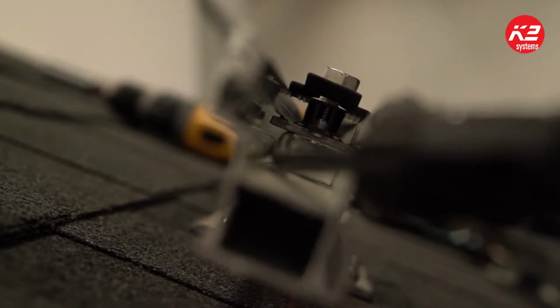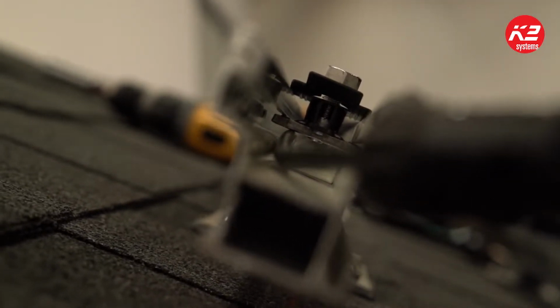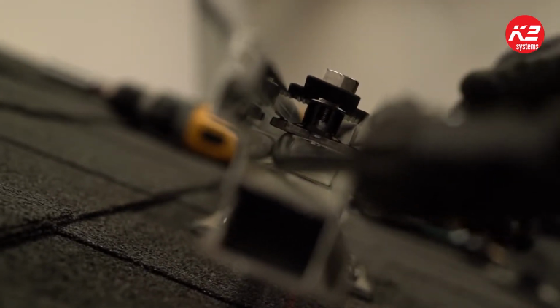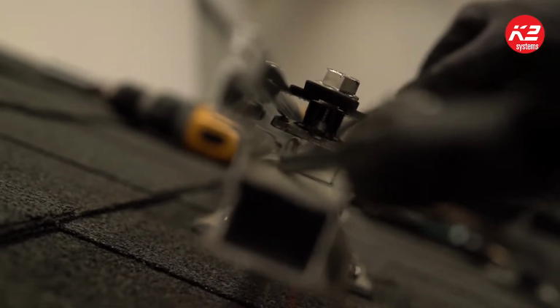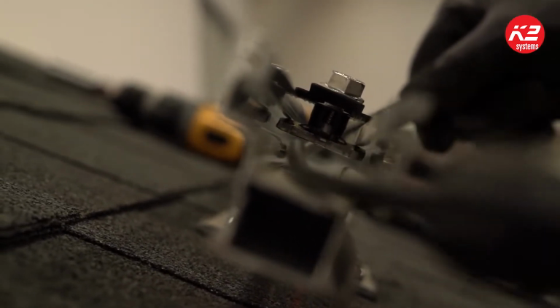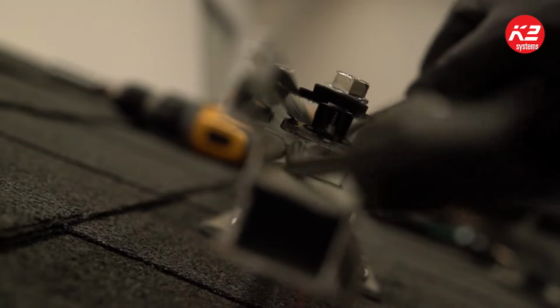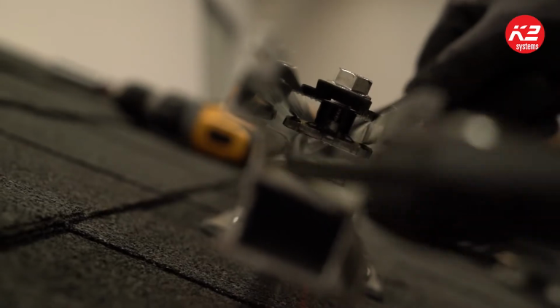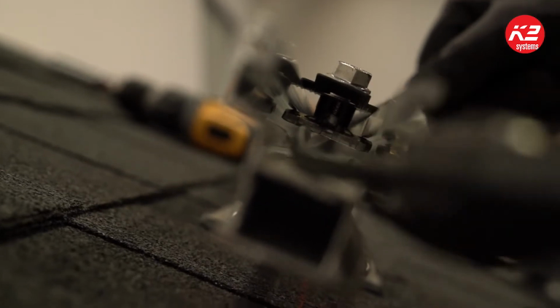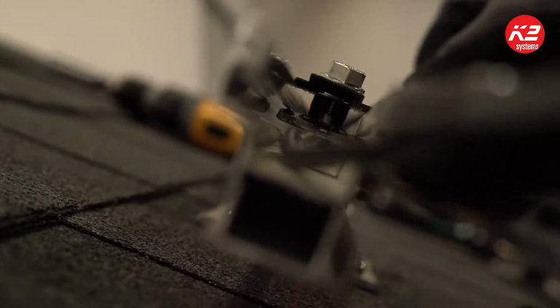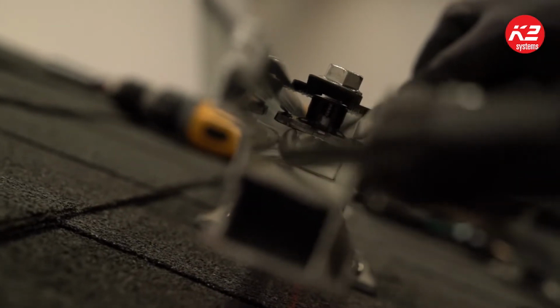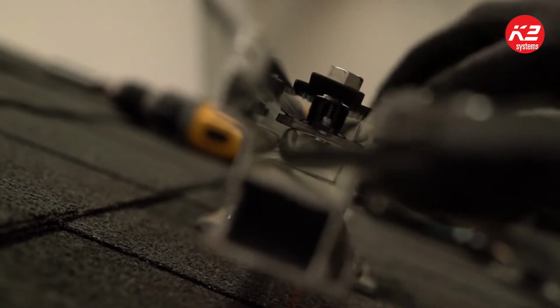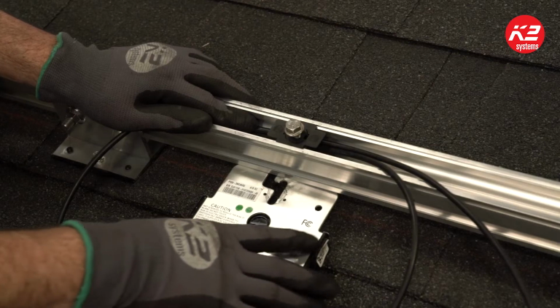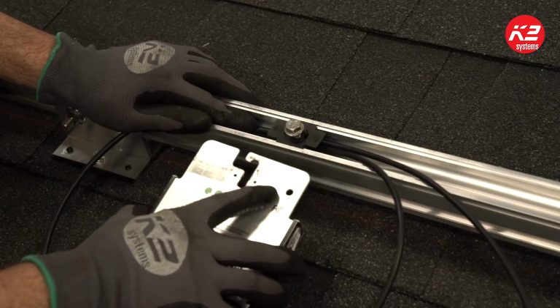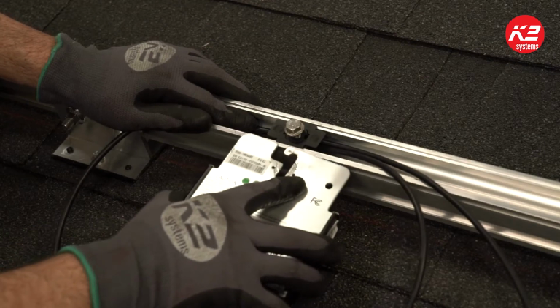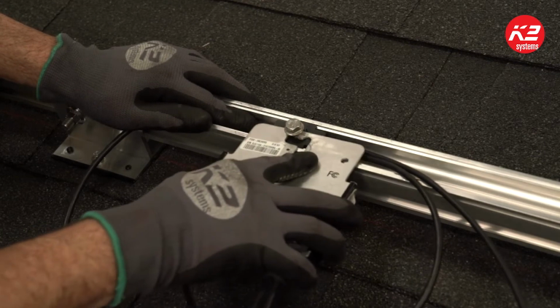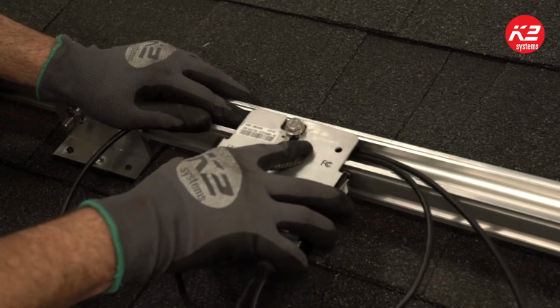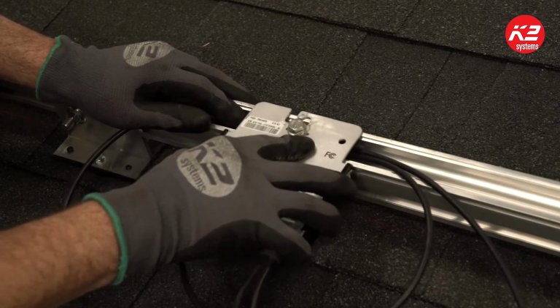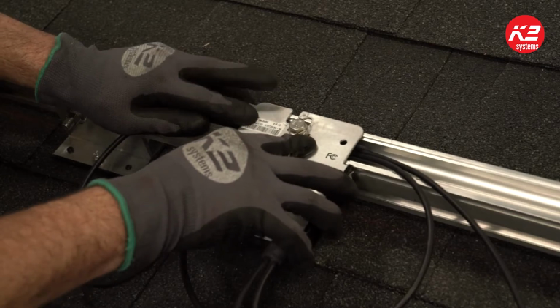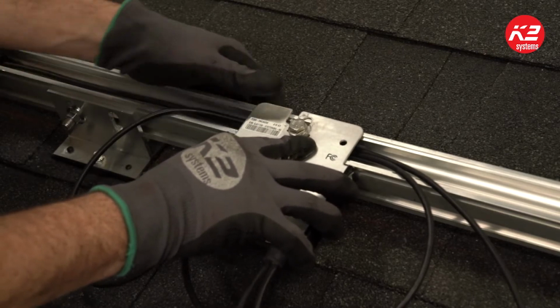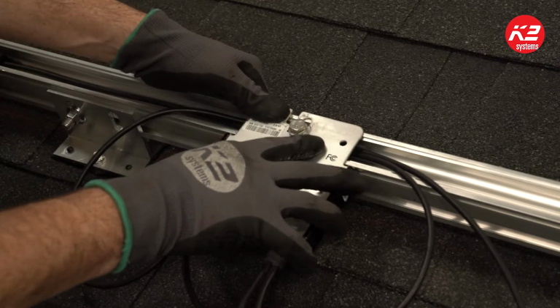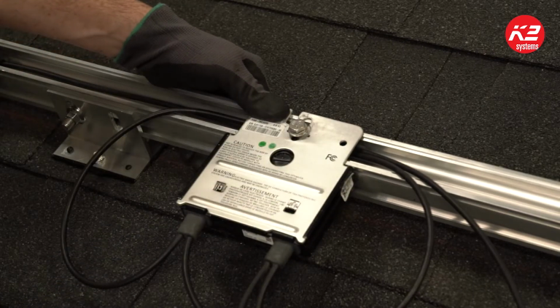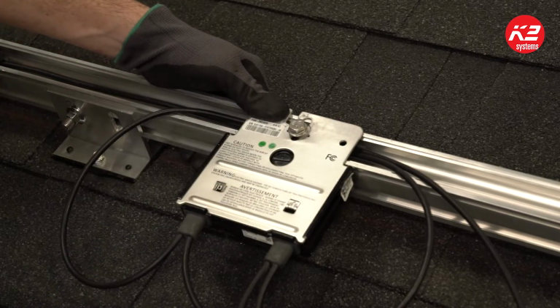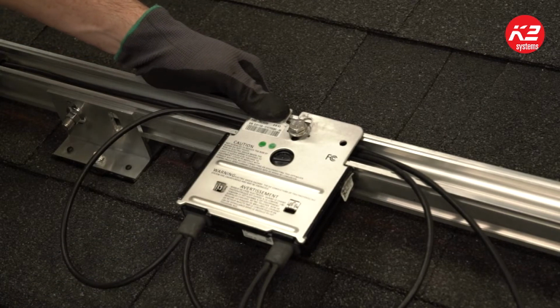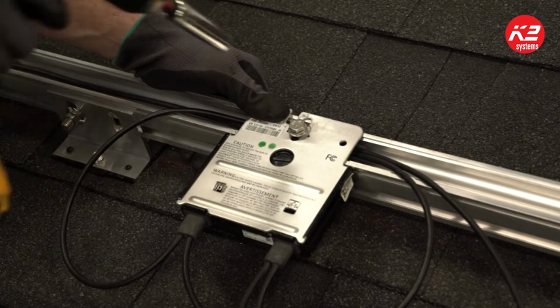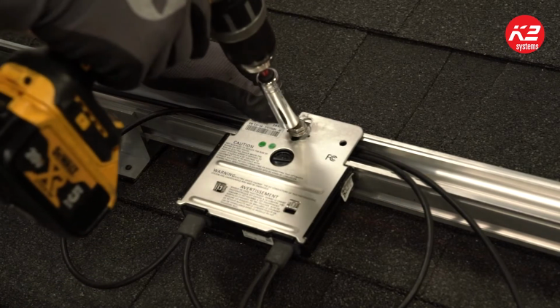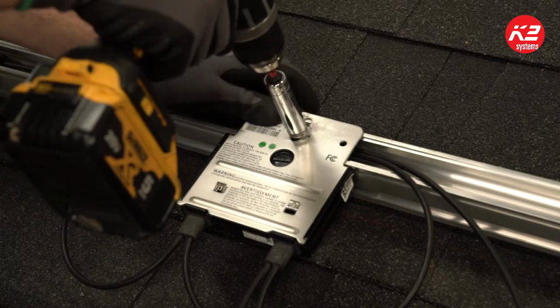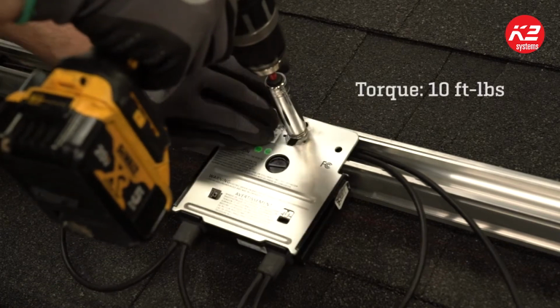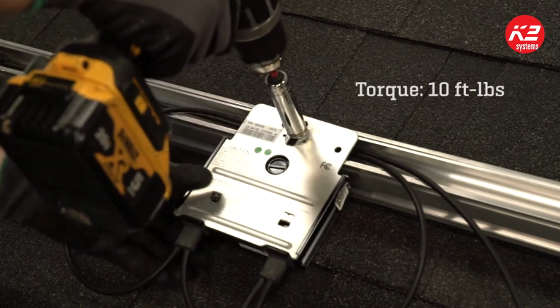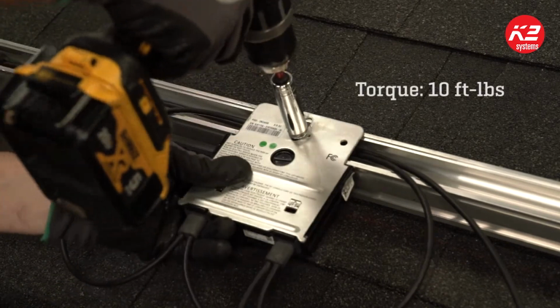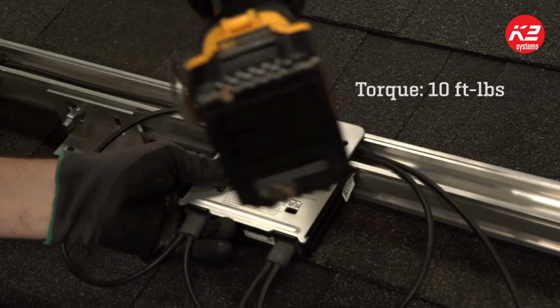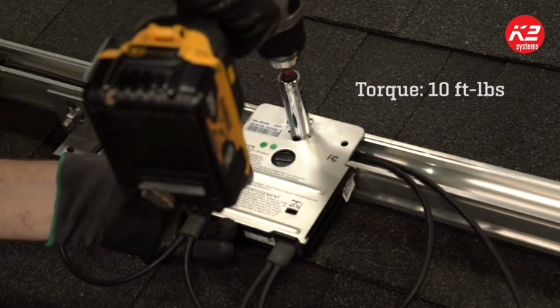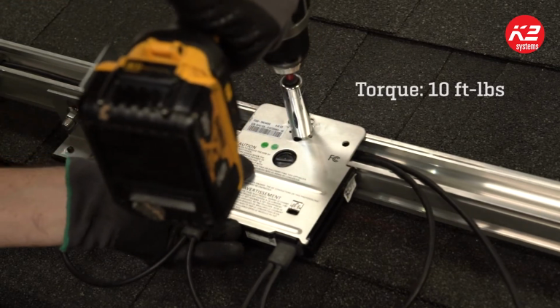Your wires will be secured in the rail channel but still have the ability to move freely underneath the mounting kit. Slide the install channel of your microinverter or optimizer onto the mounting kit bolt and torque to 10 foot-pounds.